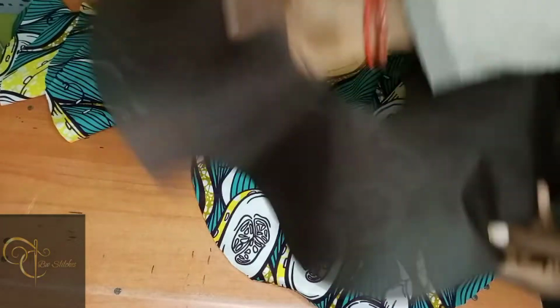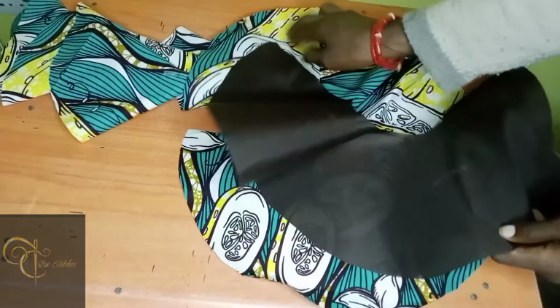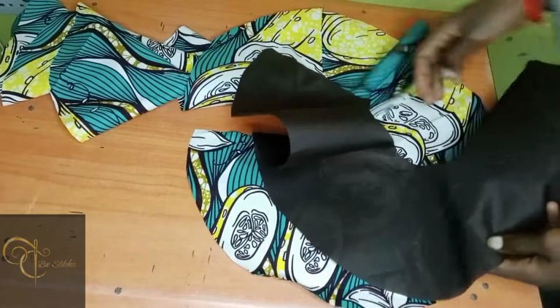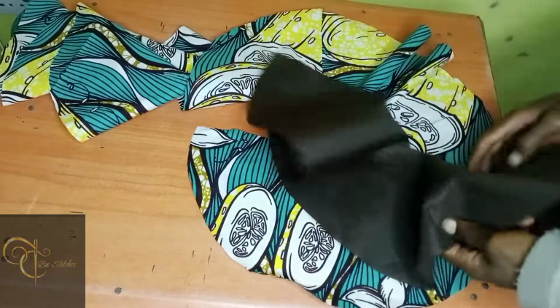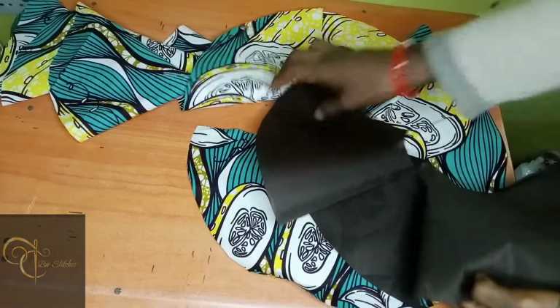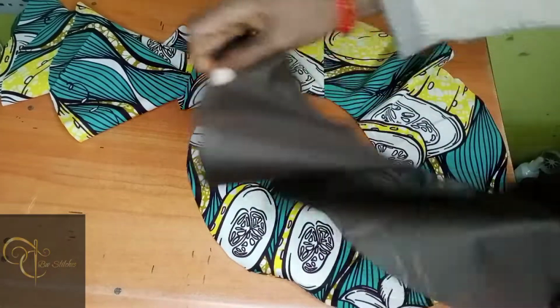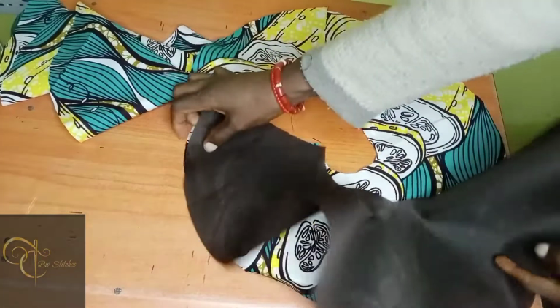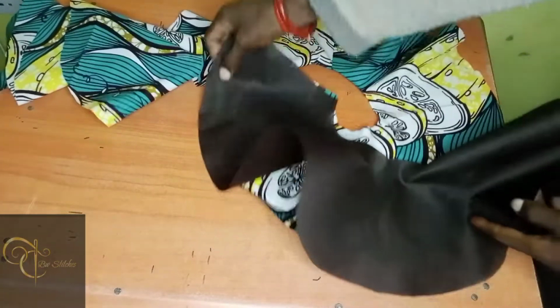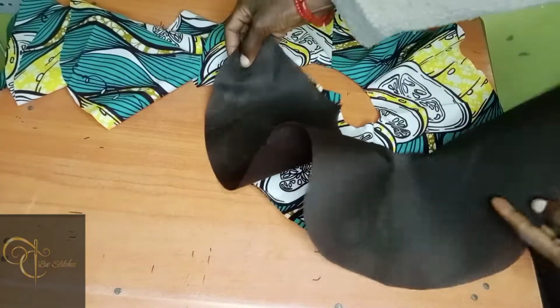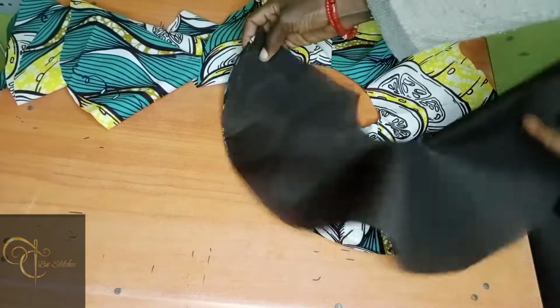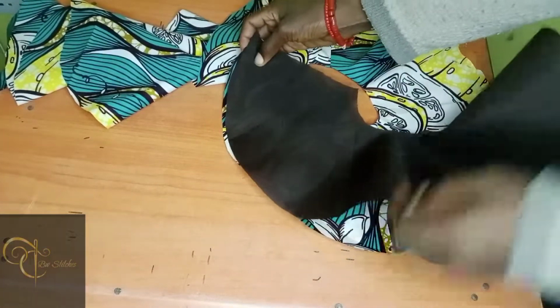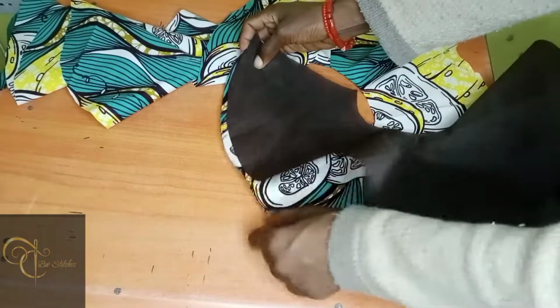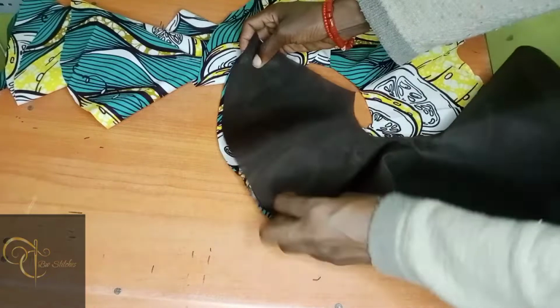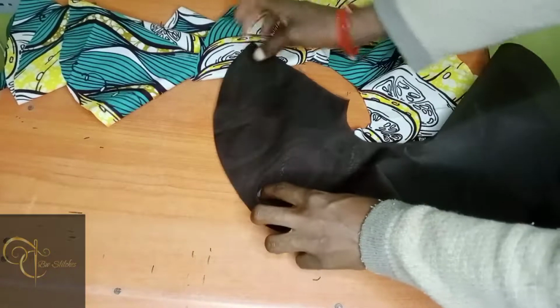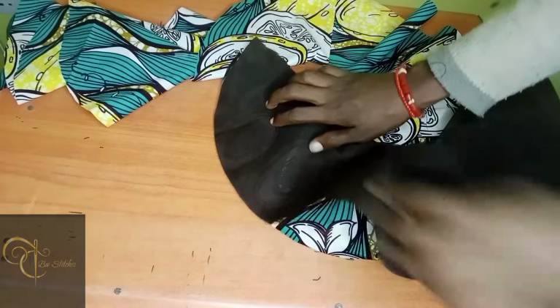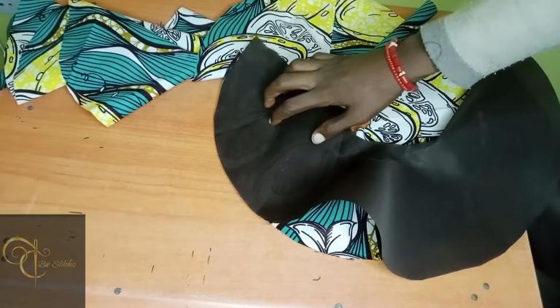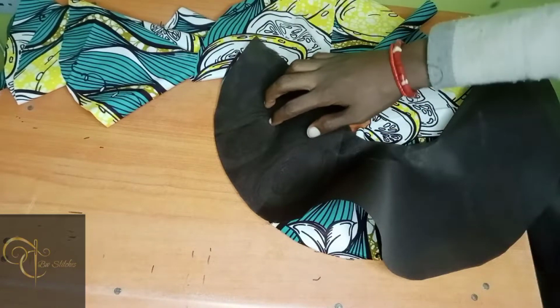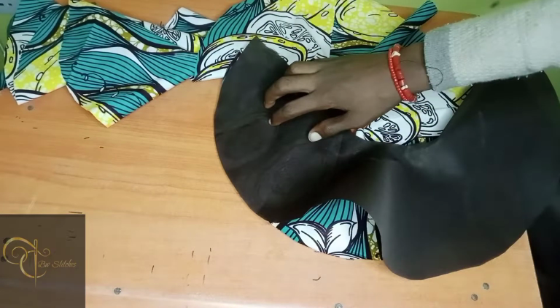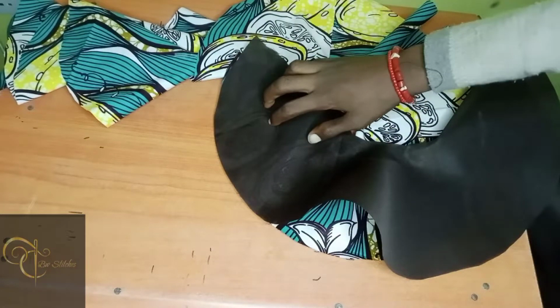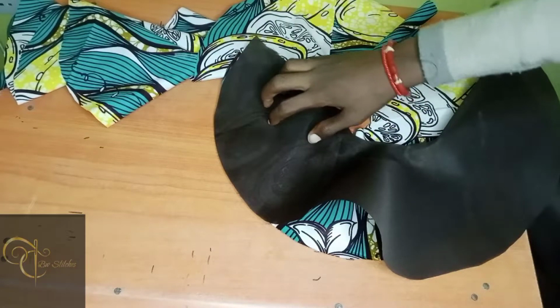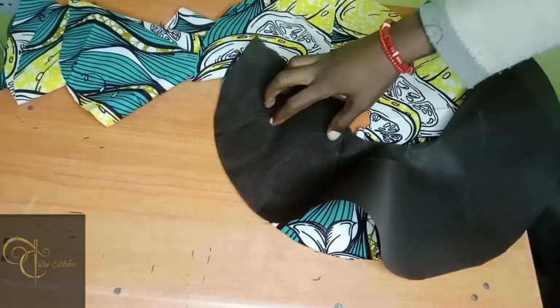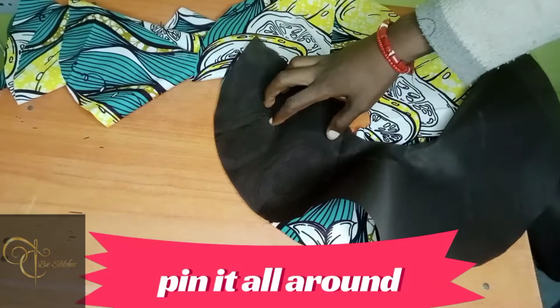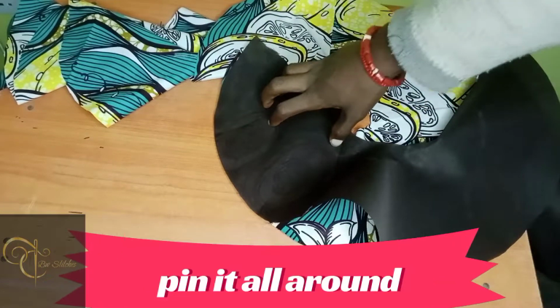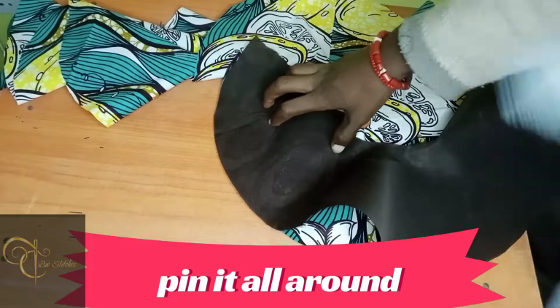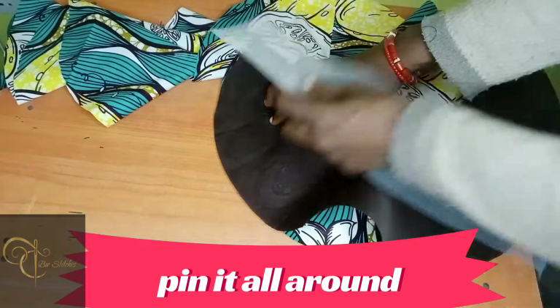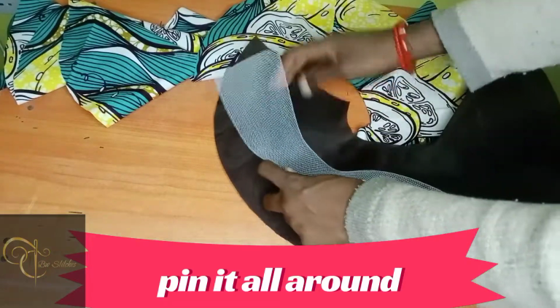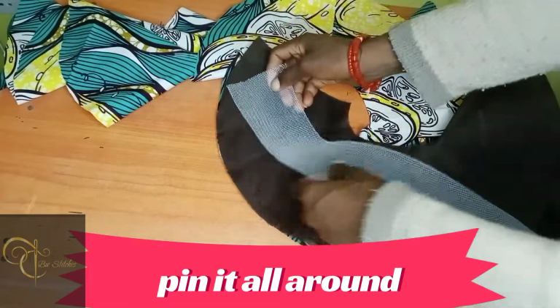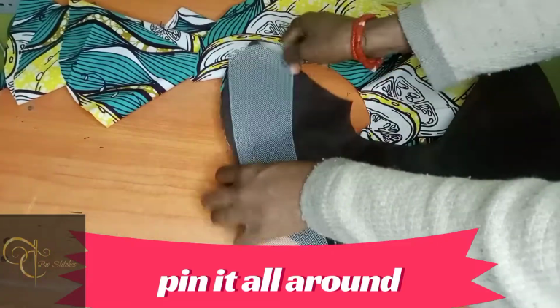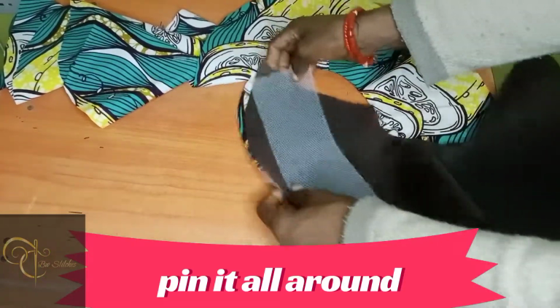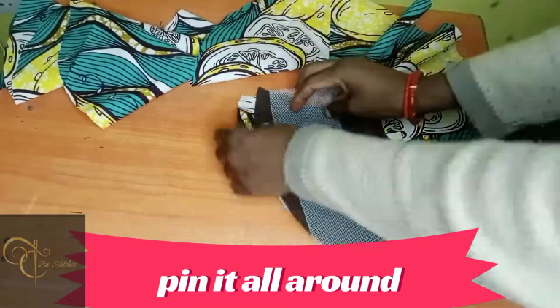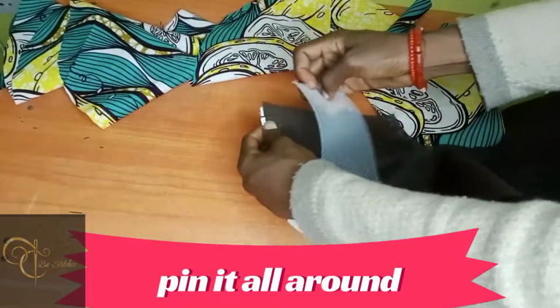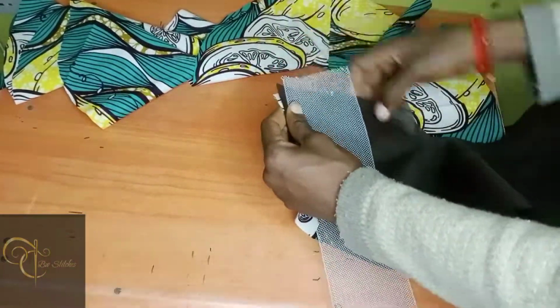The first thing is just to put your lining and your material right sides together like this, and after putting it on like this, the next thing you have to do is to pin everything down — pin everywhere.